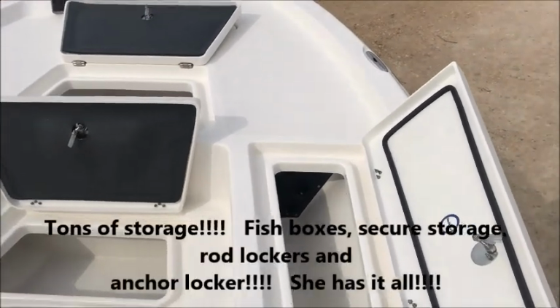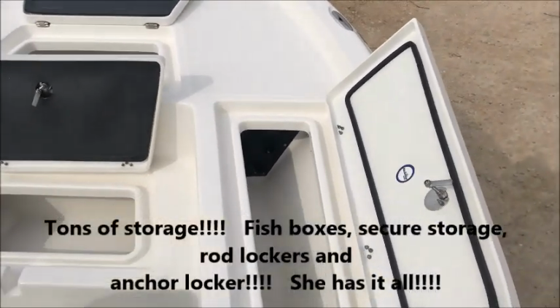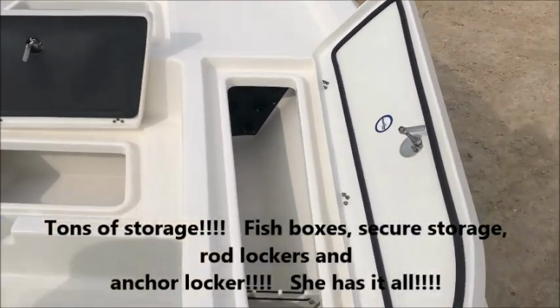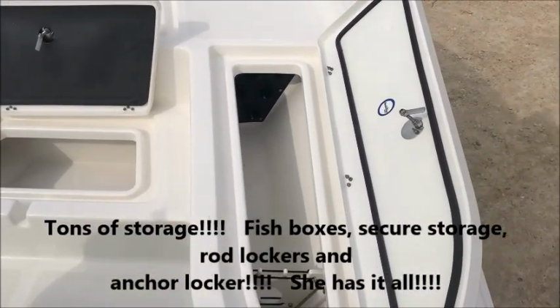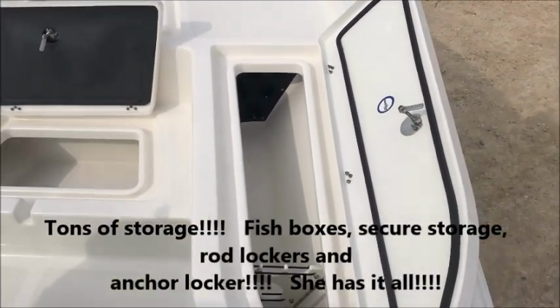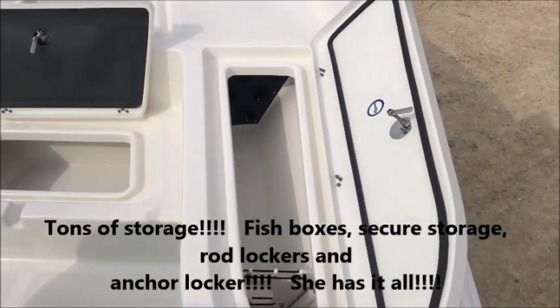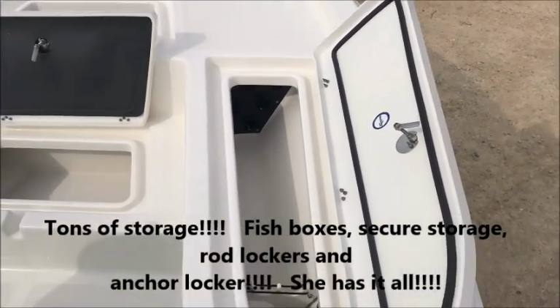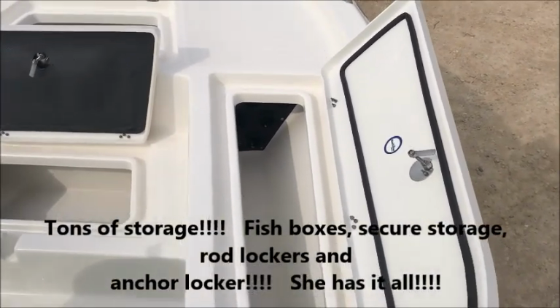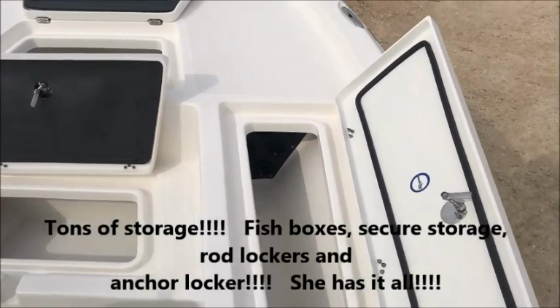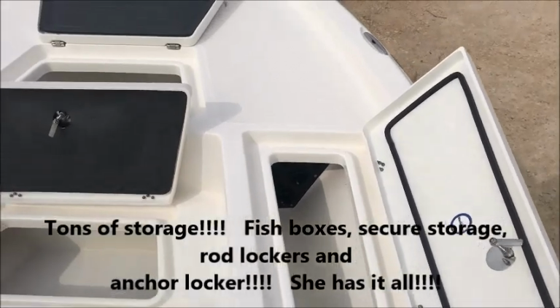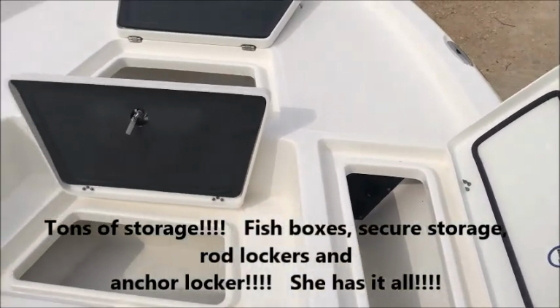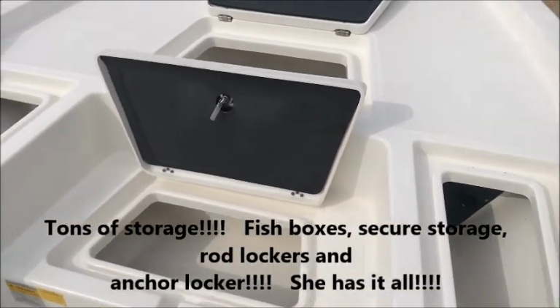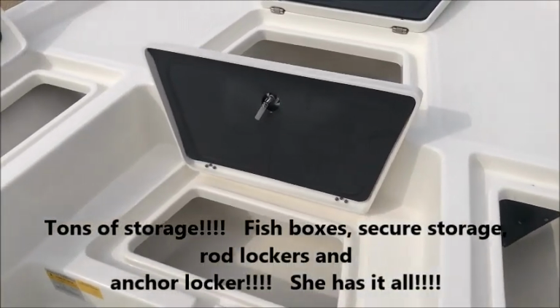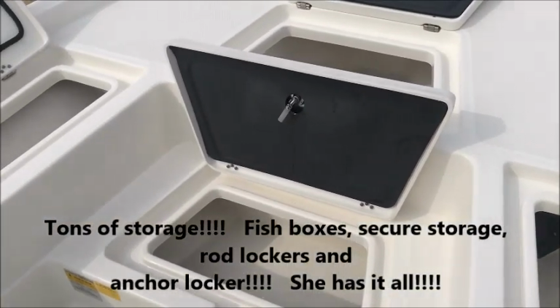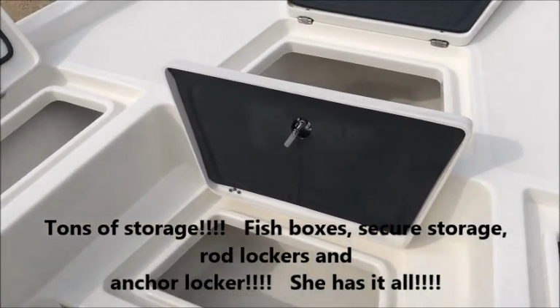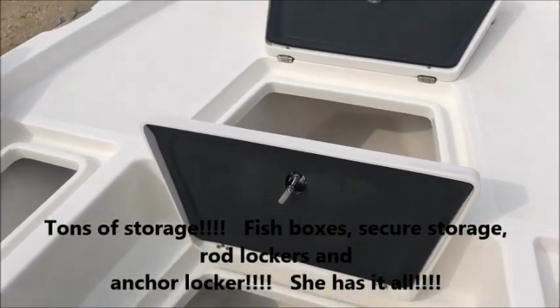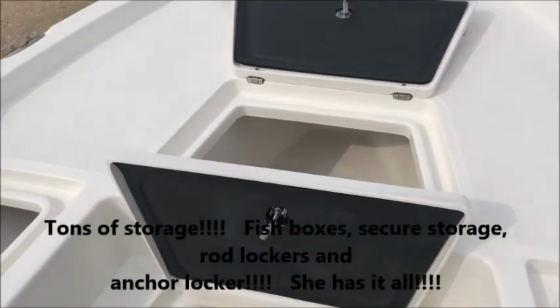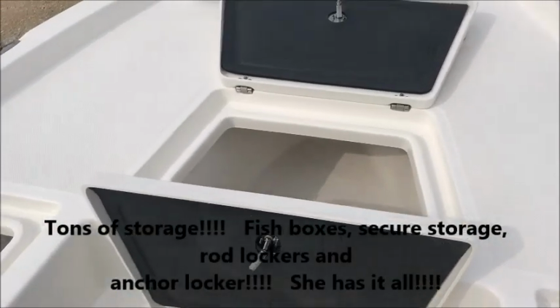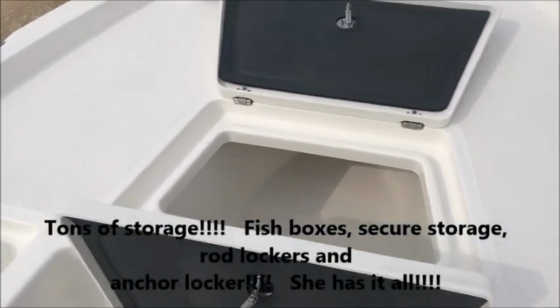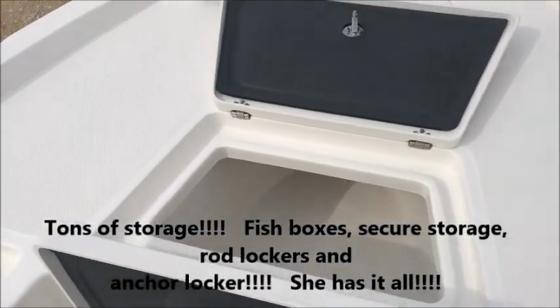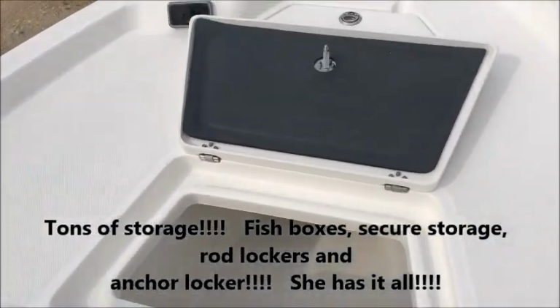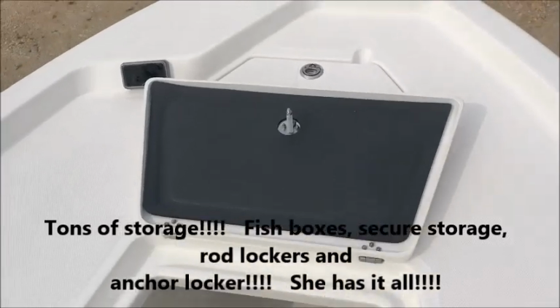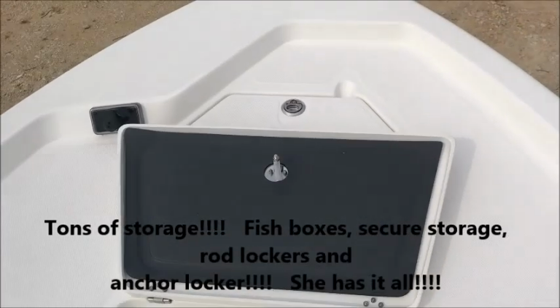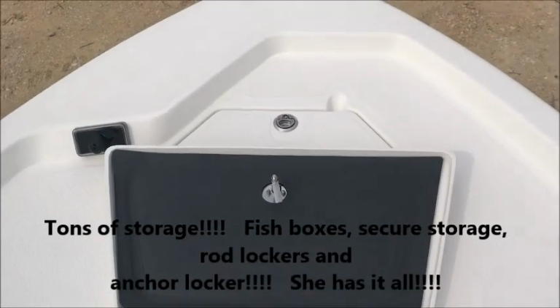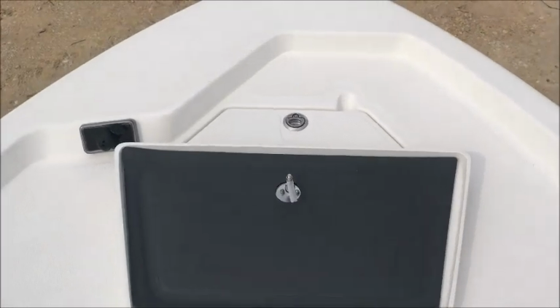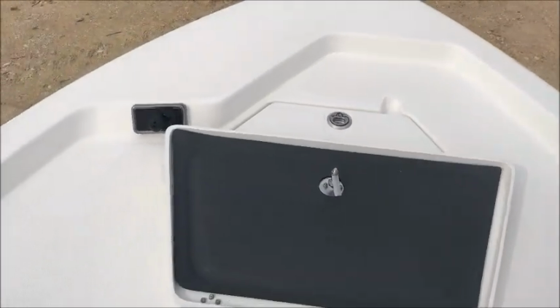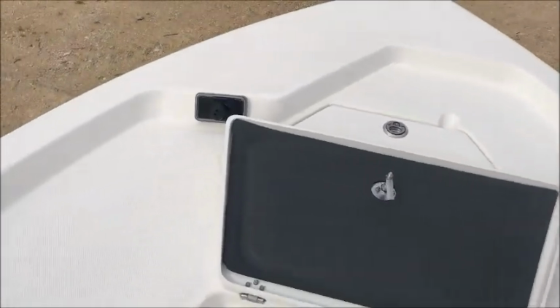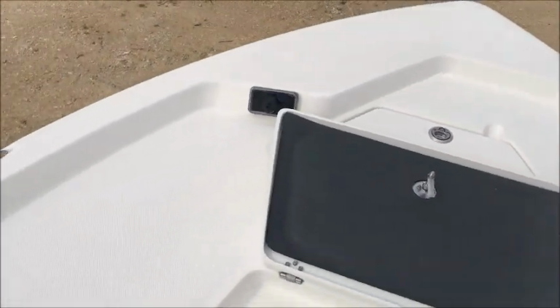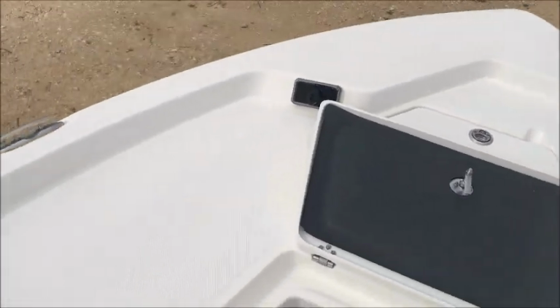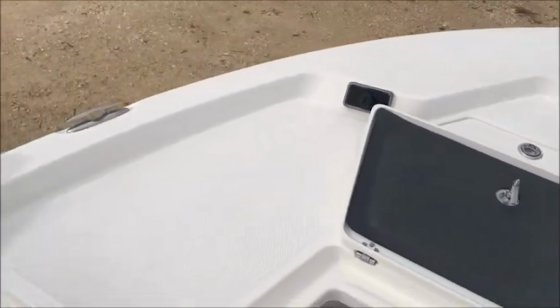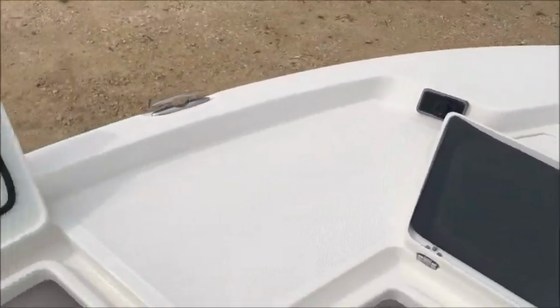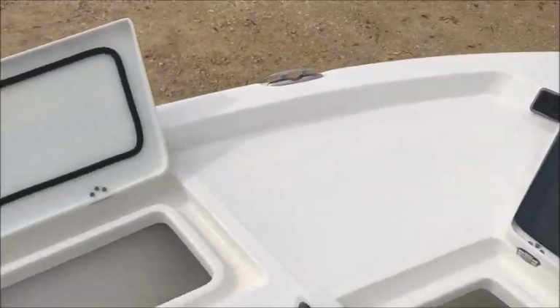Going to the front, you're going to have lock-in rod boxes on here. You're going to have your storage box, your insulated fish box, and of course the anchor locker up front there. It is pre-wired already for a trolling motor.